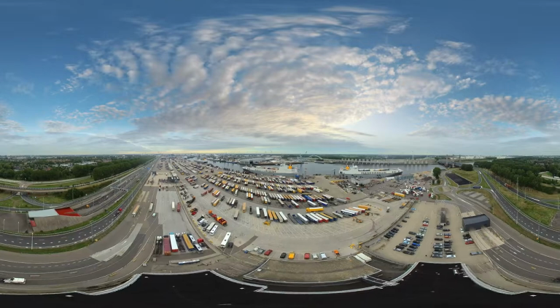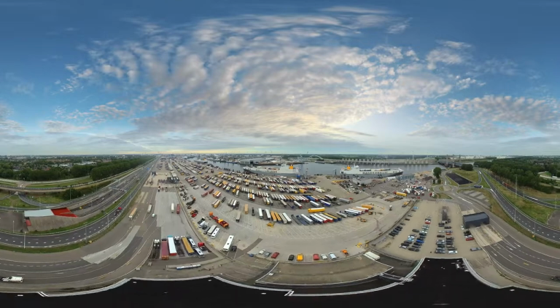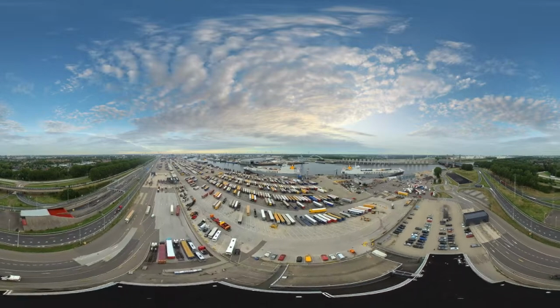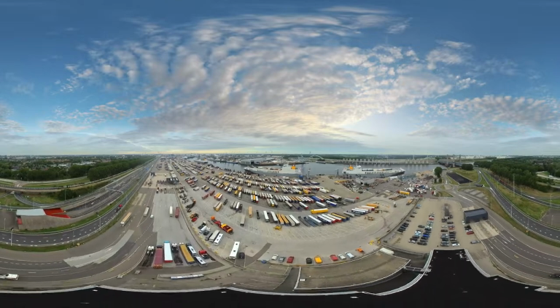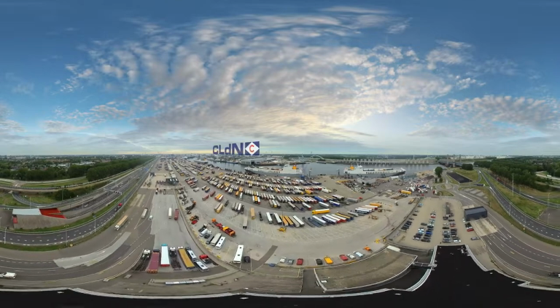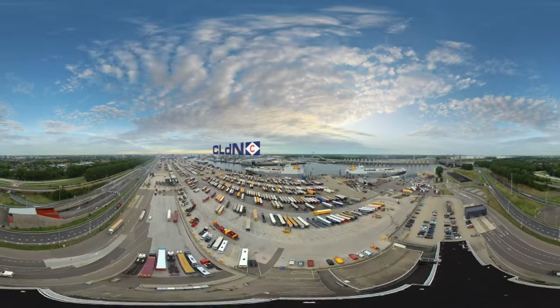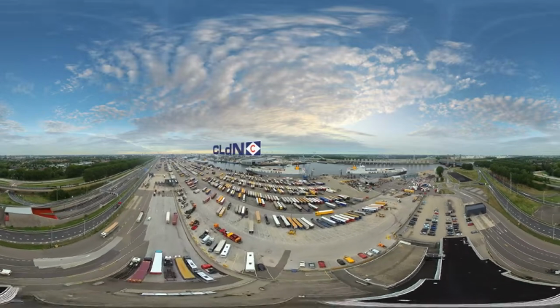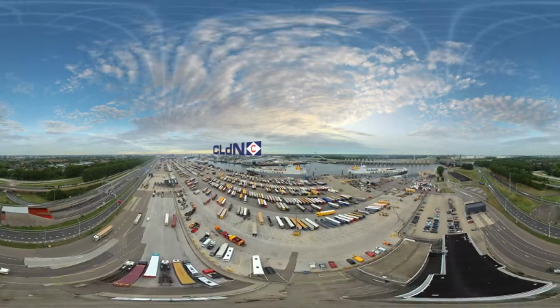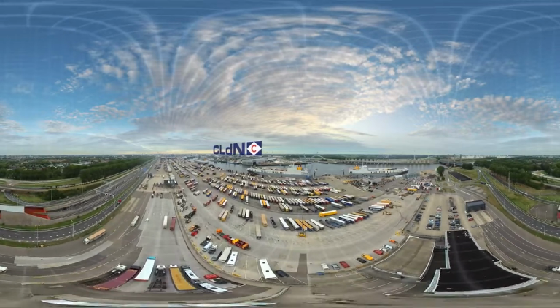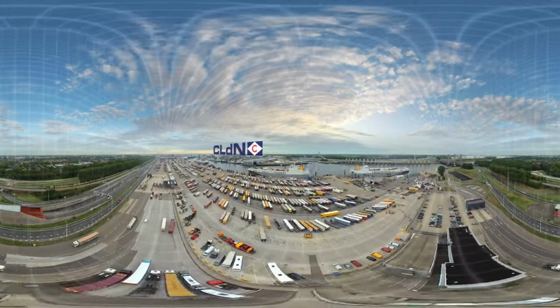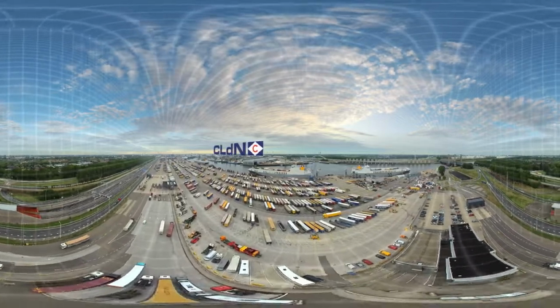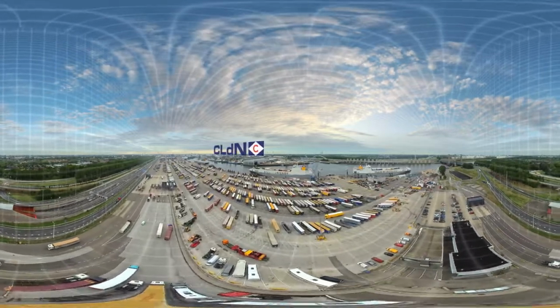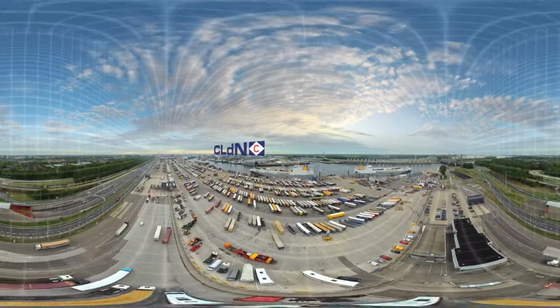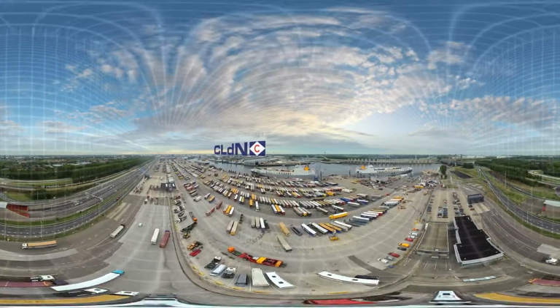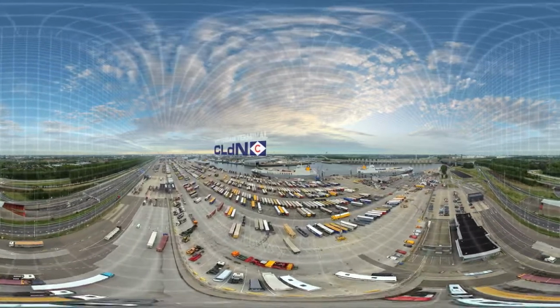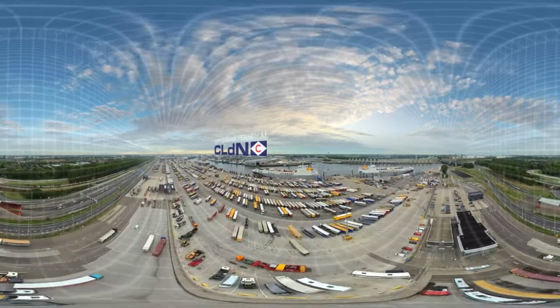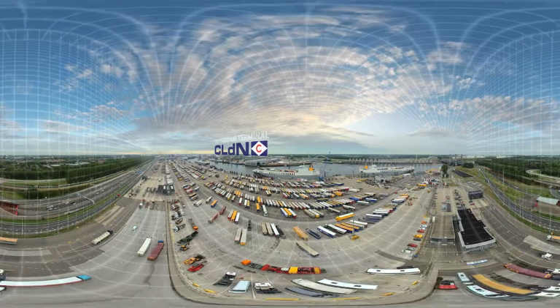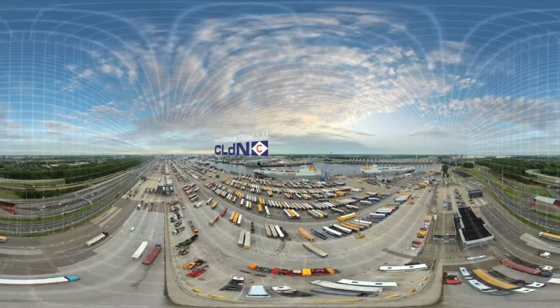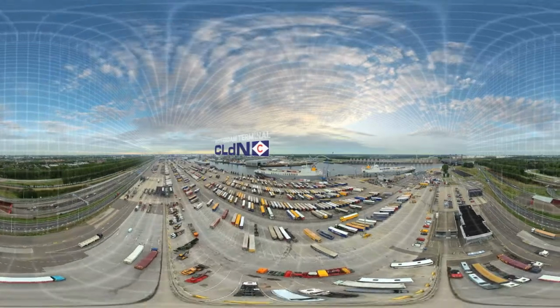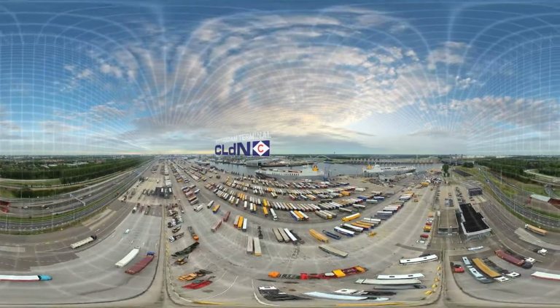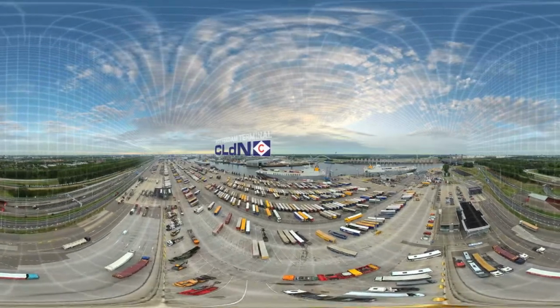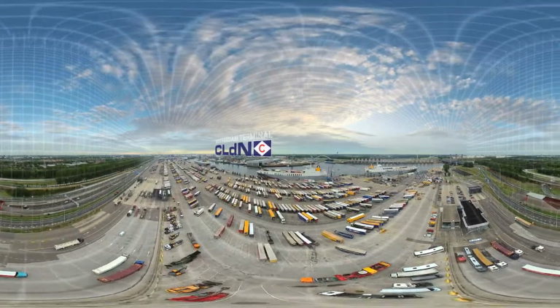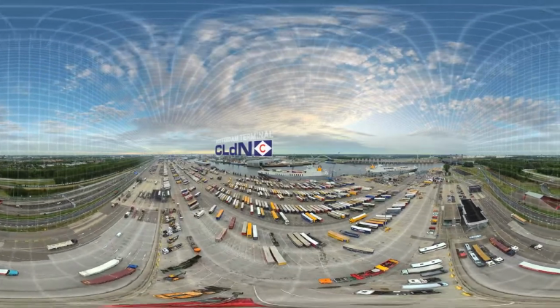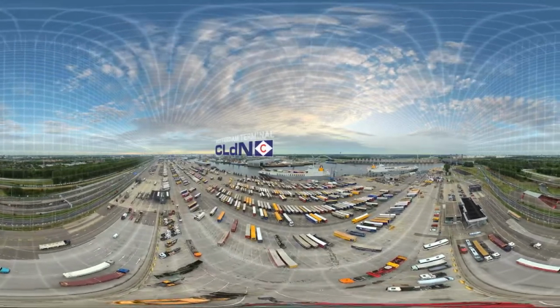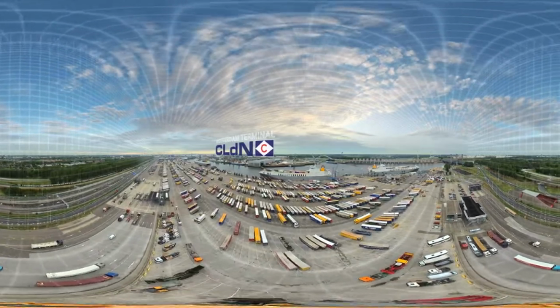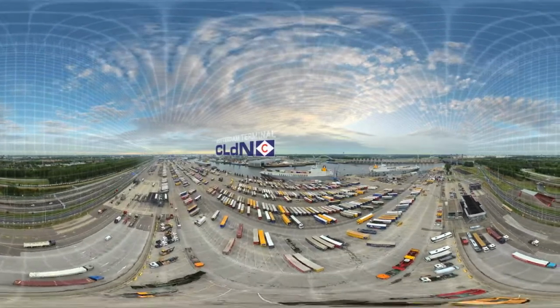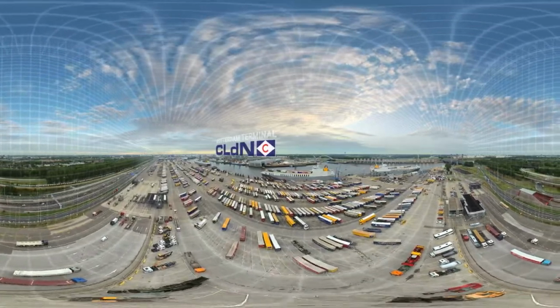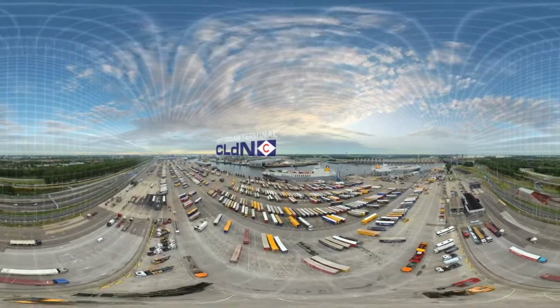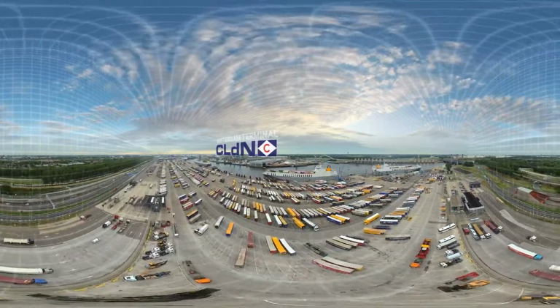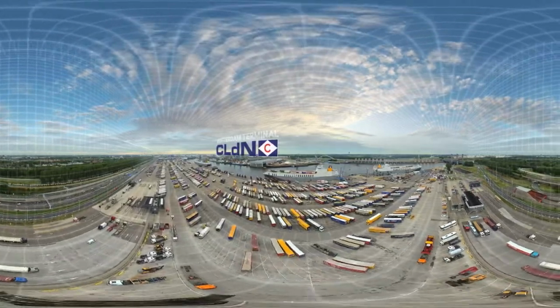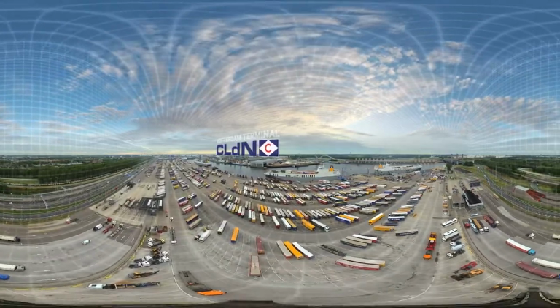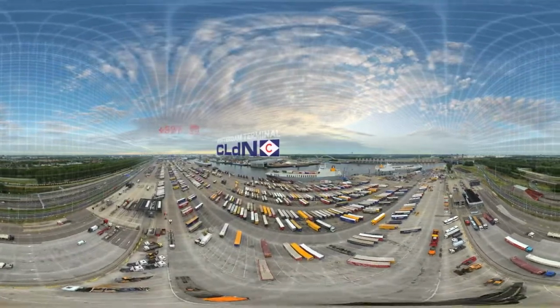Hi there, welcome to CLDN. You are now flying directly above our Rotterdam terminal. This is one of five ports owned and operated by CLDN.